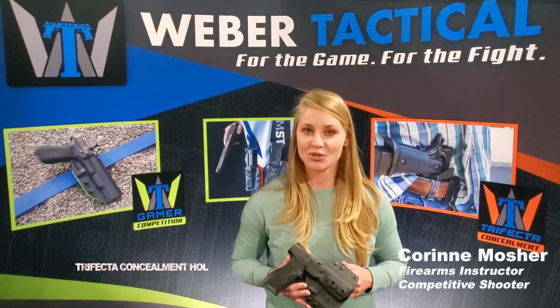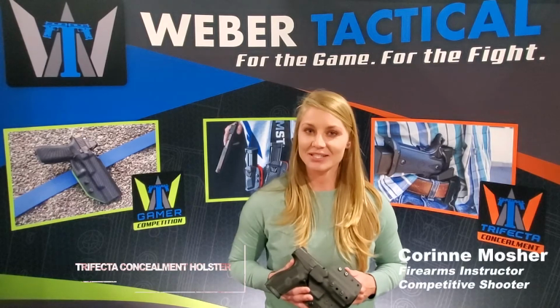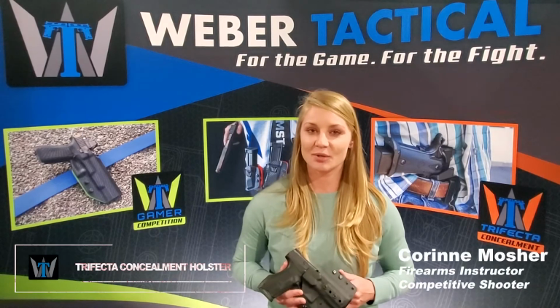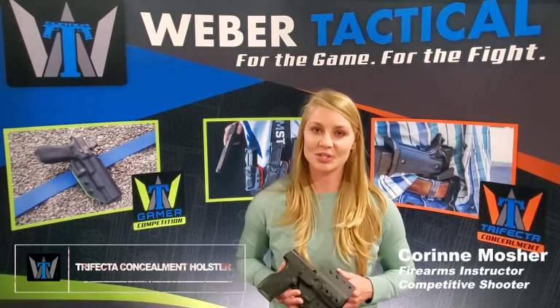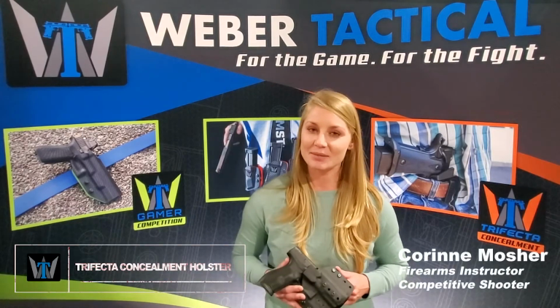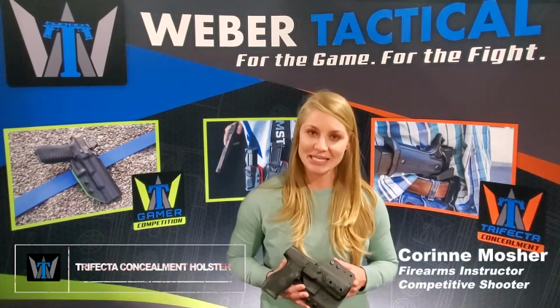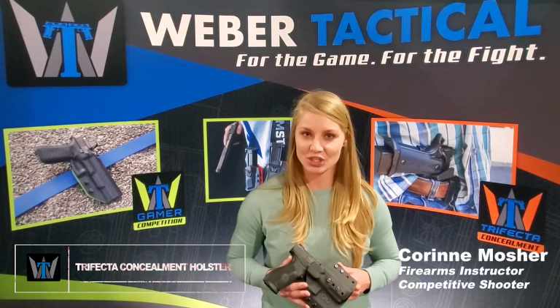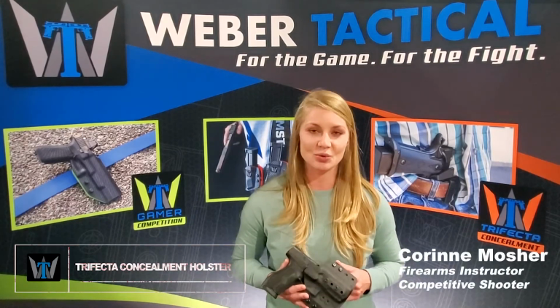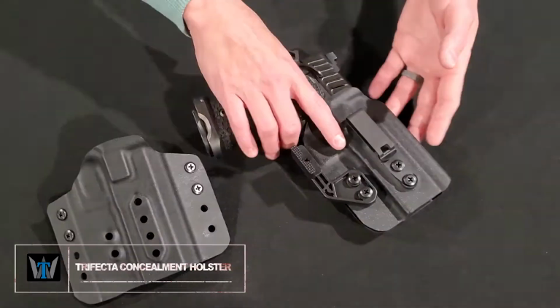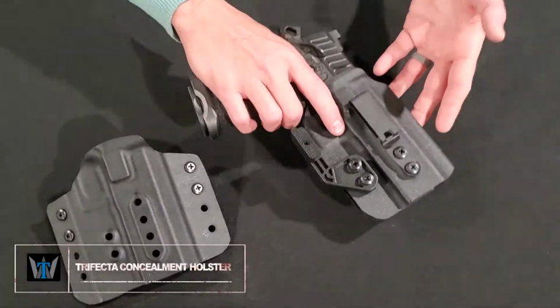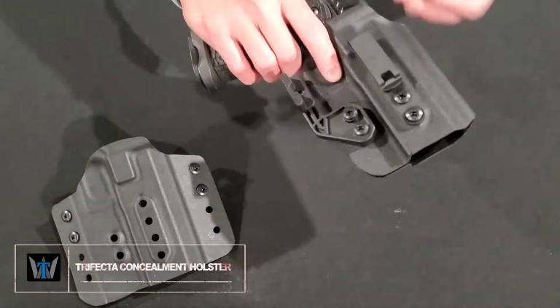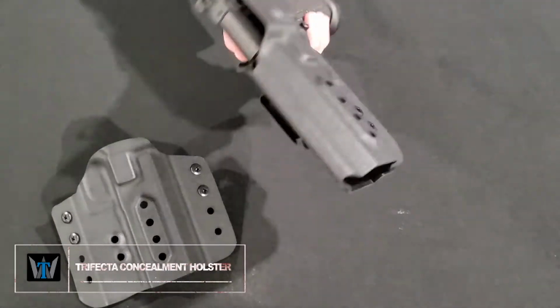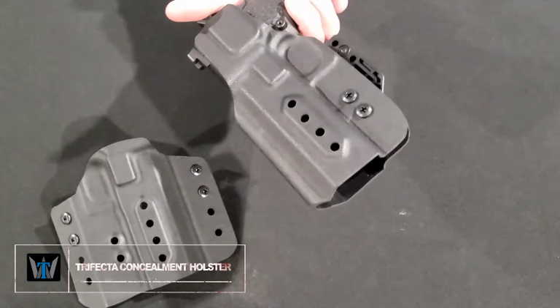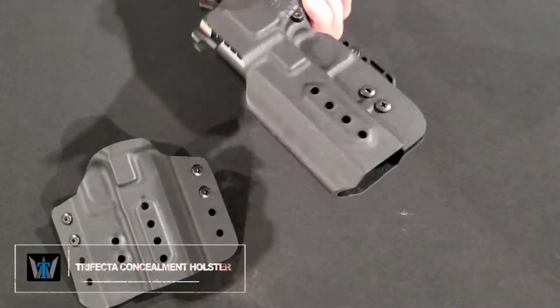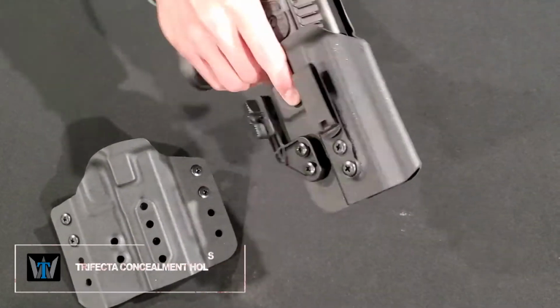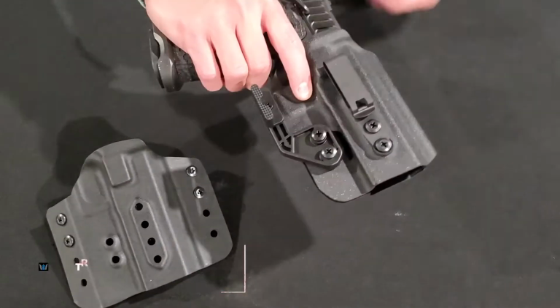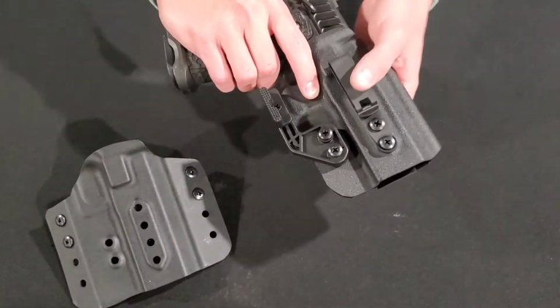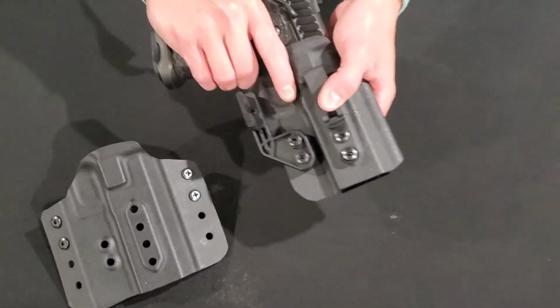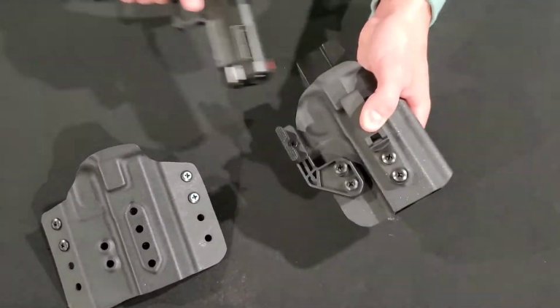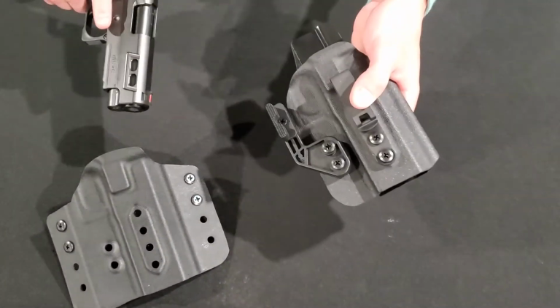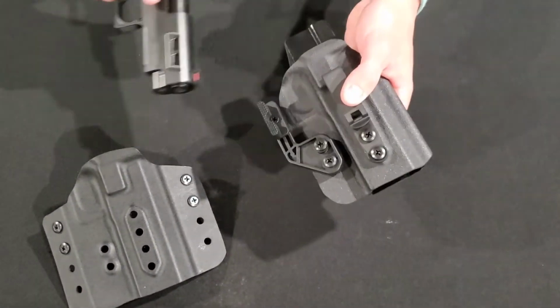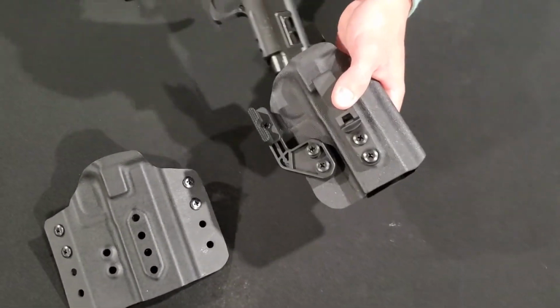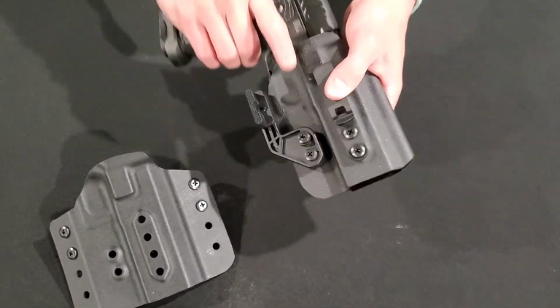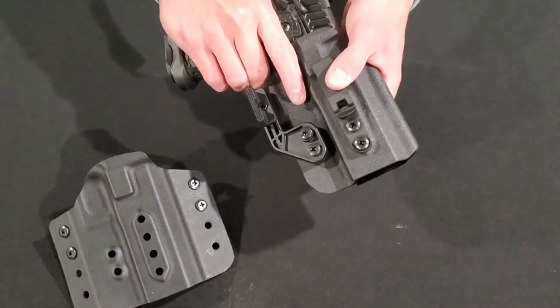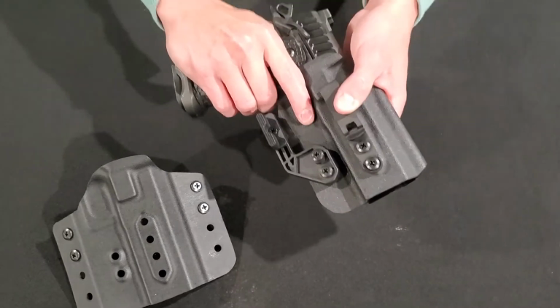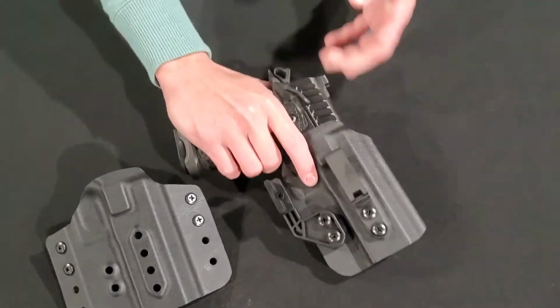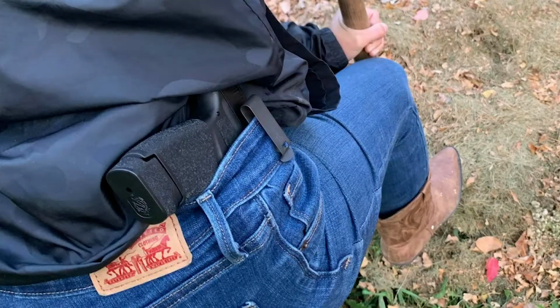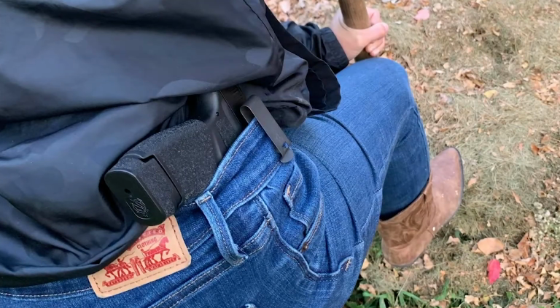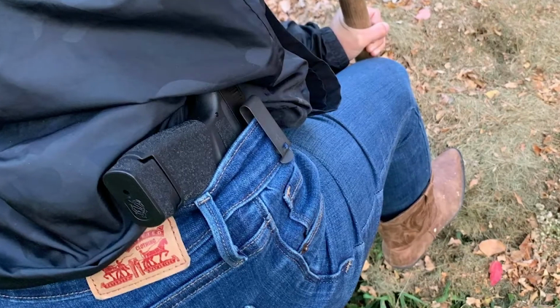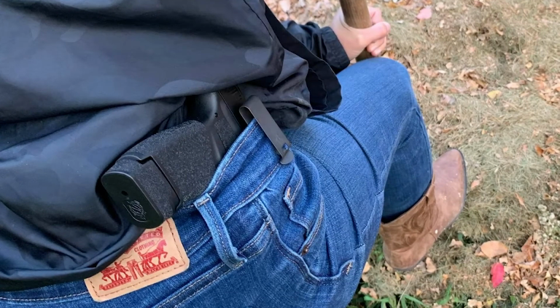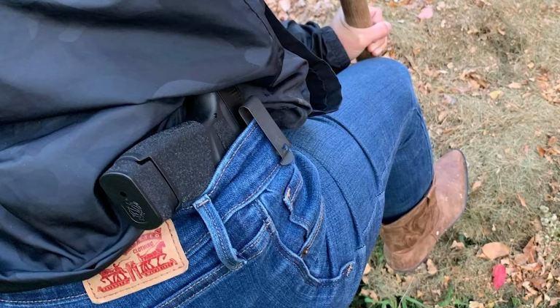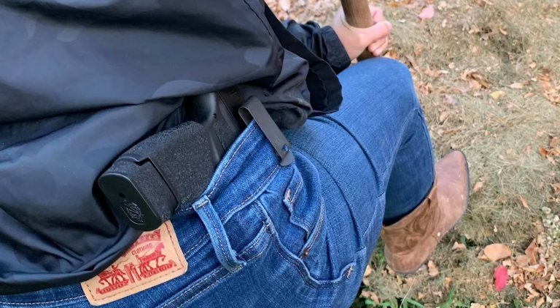The Trifecta concealment holster is a simple, easy-to-use holster that offers appendix carry, inside the waistband, and outside the waistband carry, all while relying on the same small set of hardware parts included.